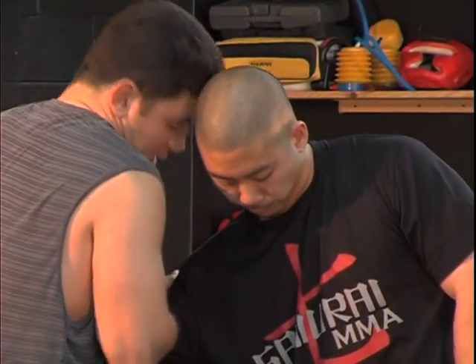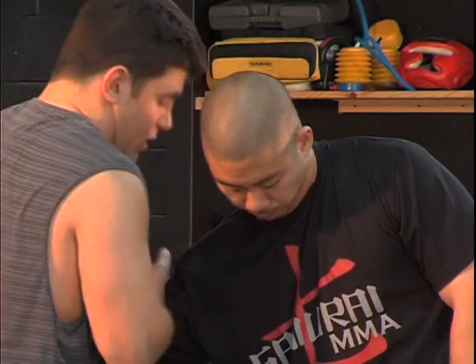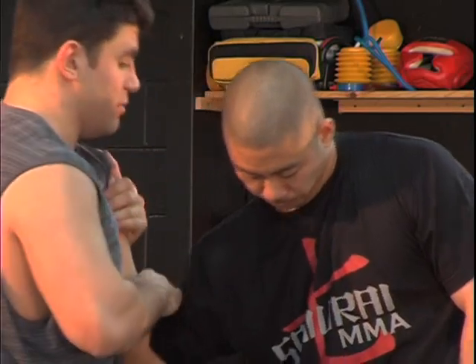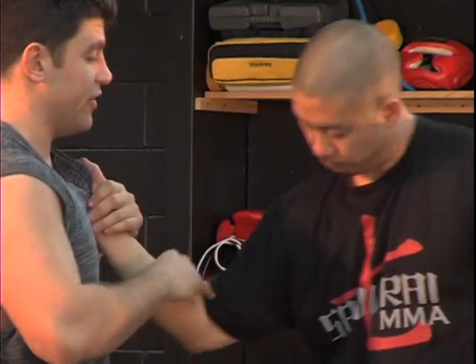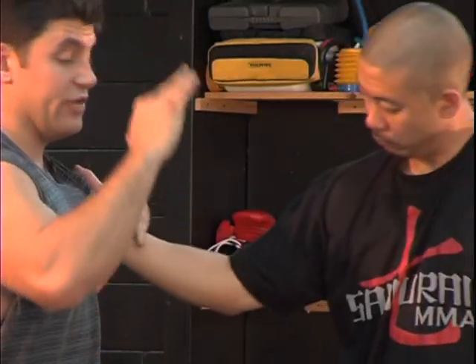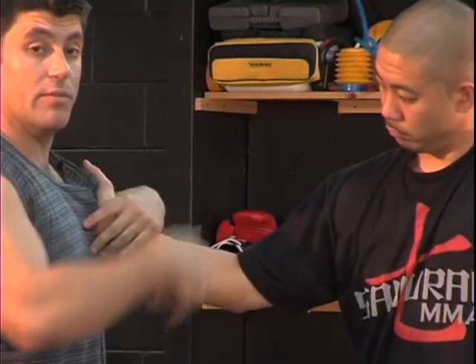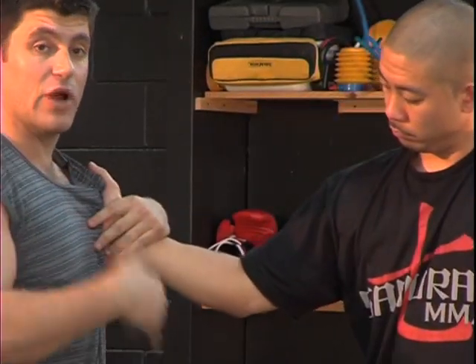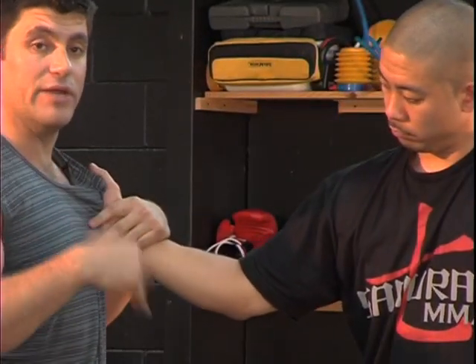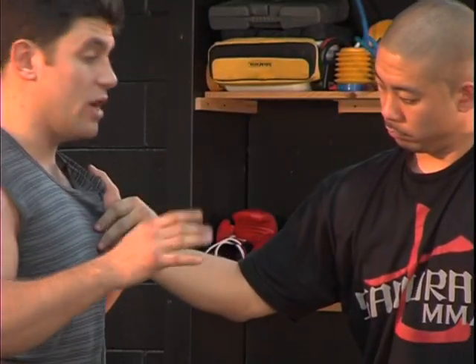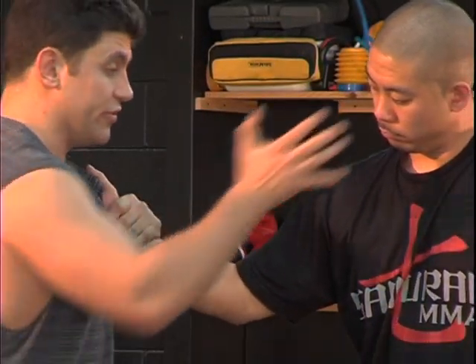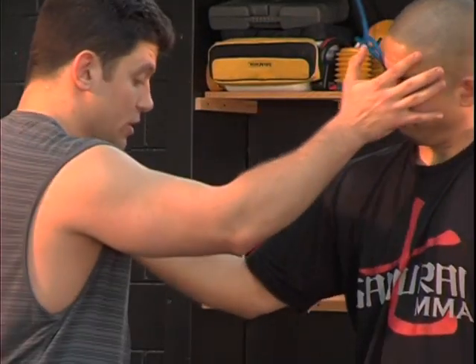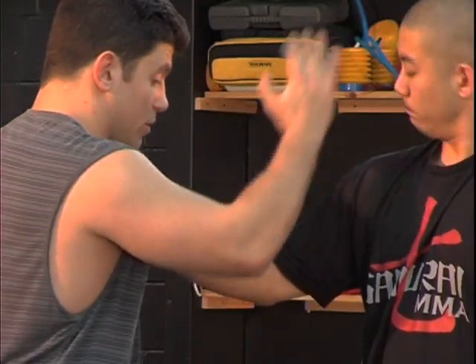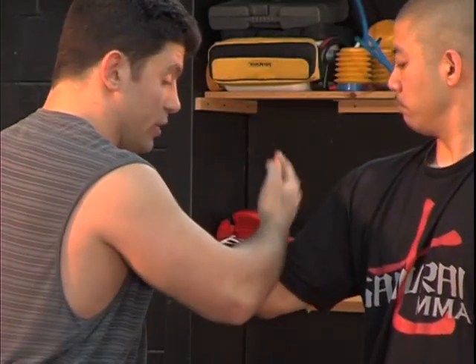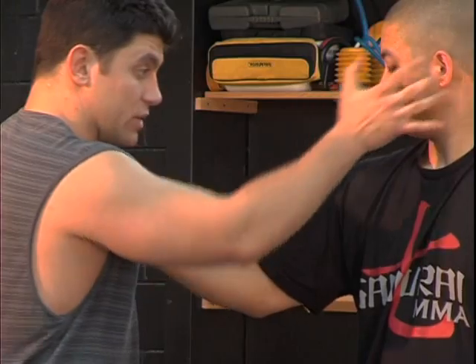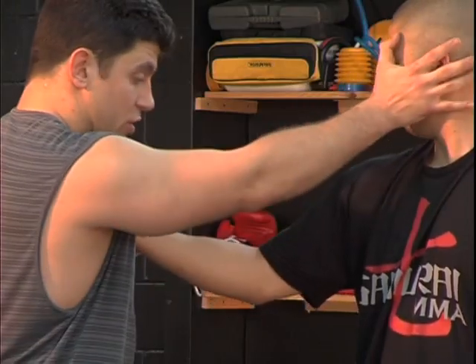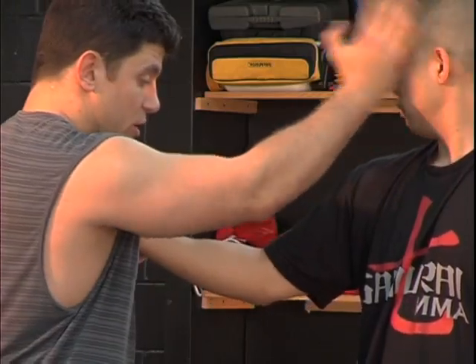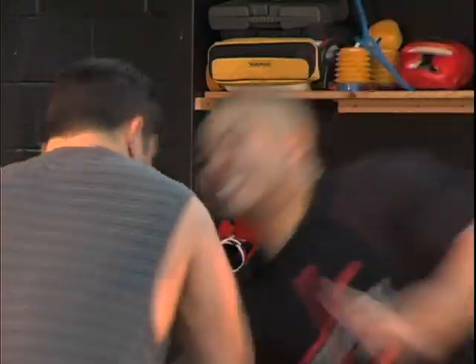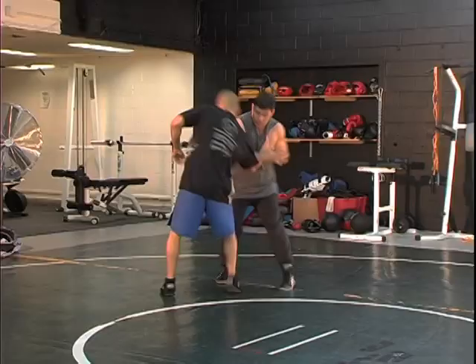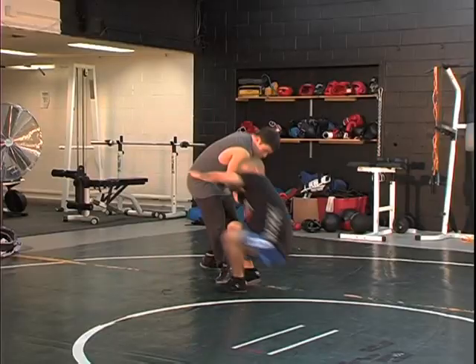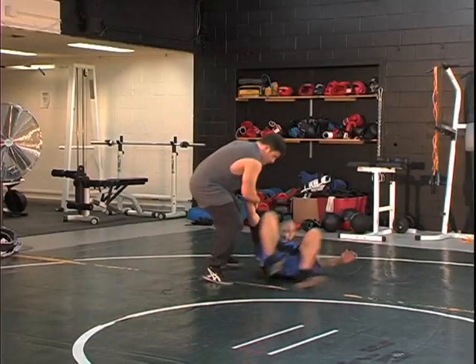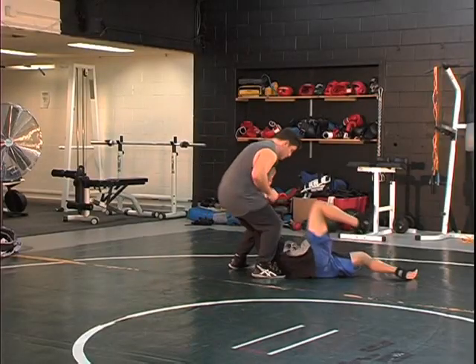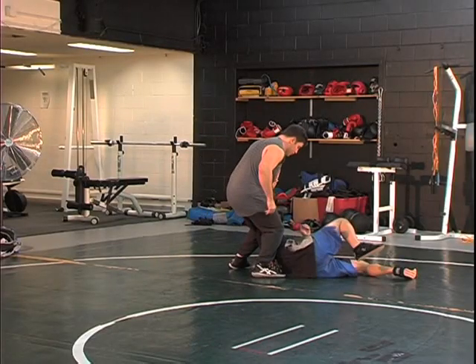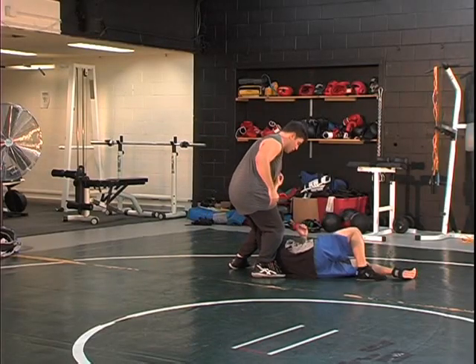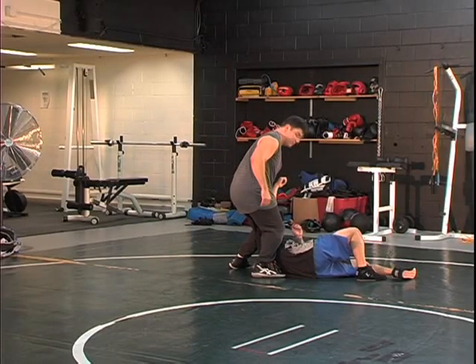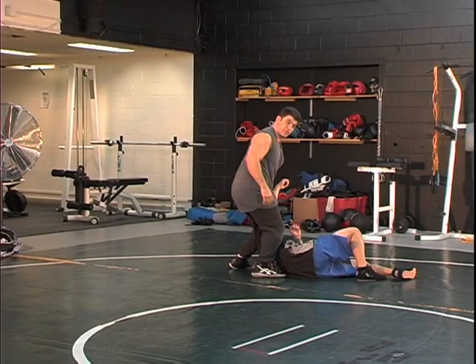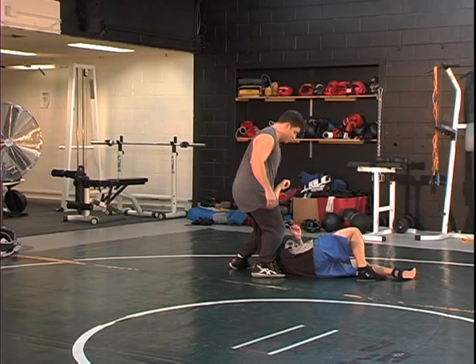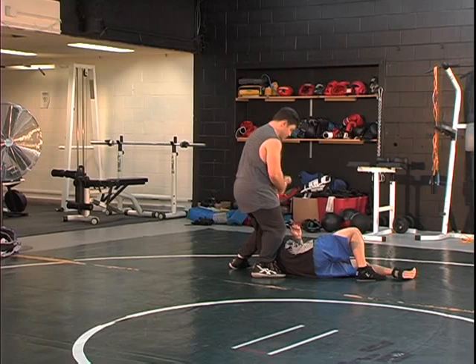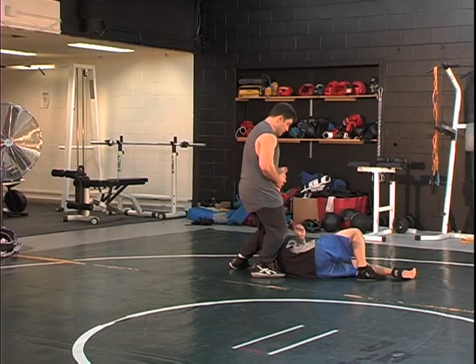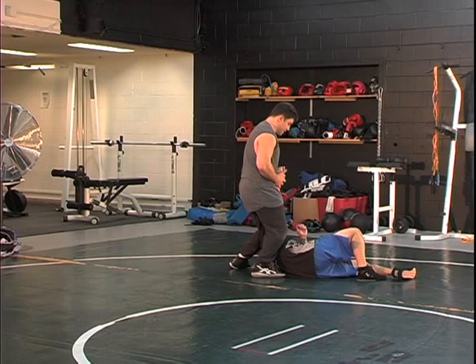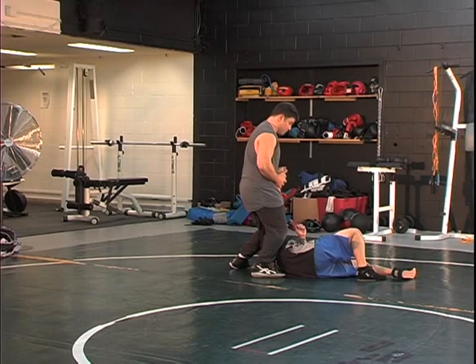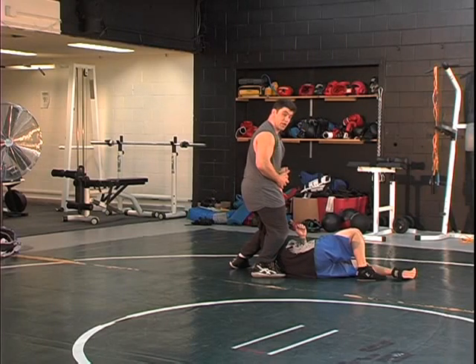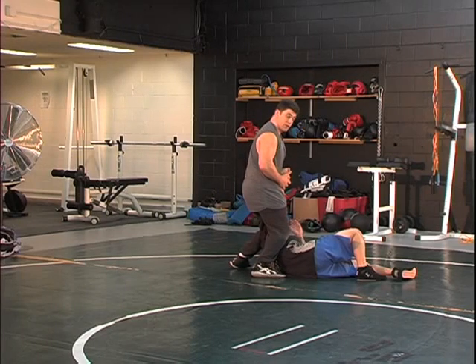I can even come into headbutts and stuff of that nature, but I'm going to drop my weight and take him down. I'm going to roll it in, step back, strike and roll him down, rotate him around, bring him to a very vulnerable position. I've got a standing arm, kneeling armbar right there.